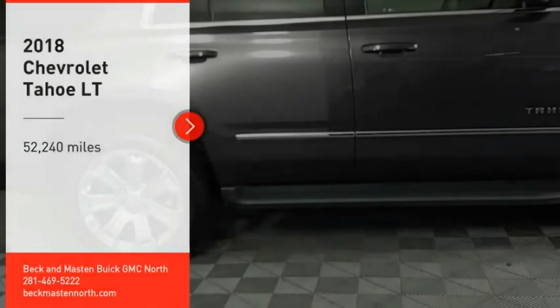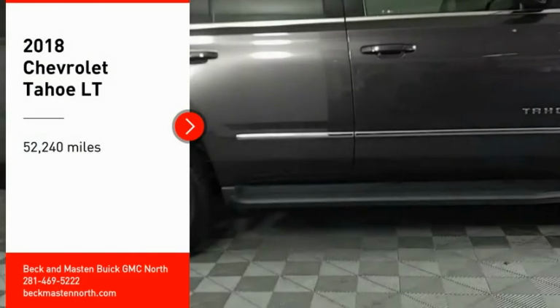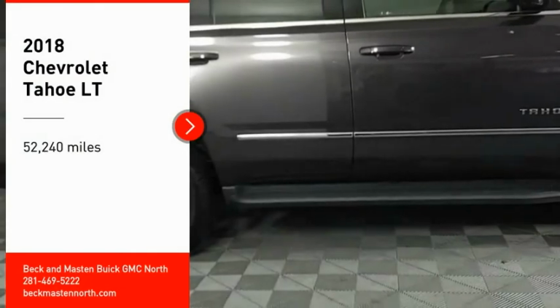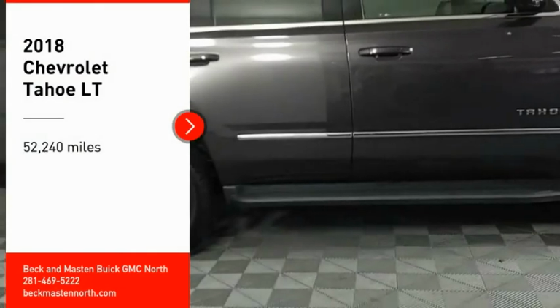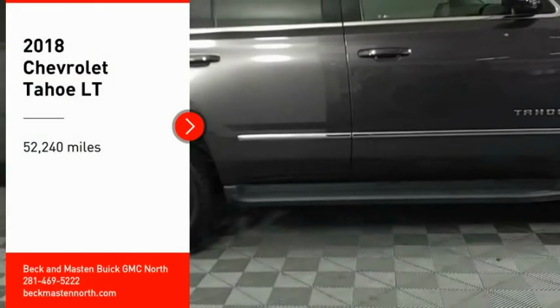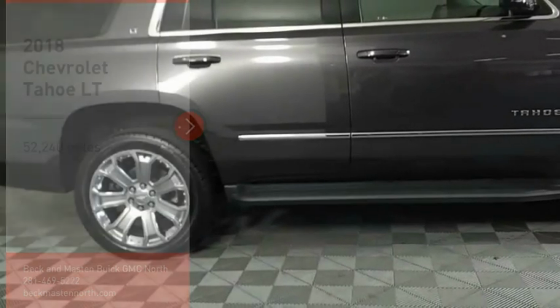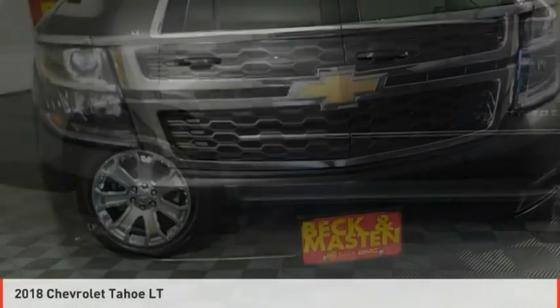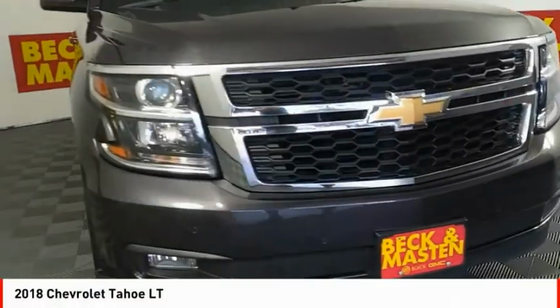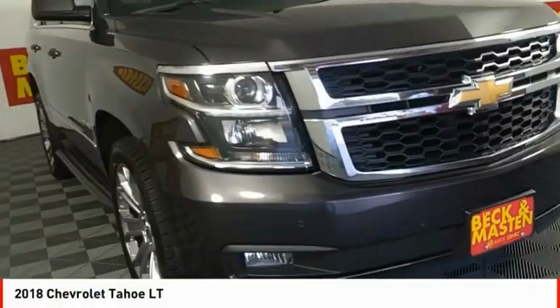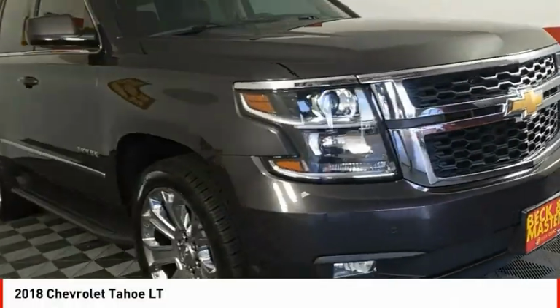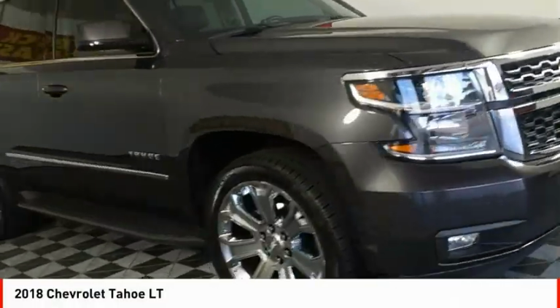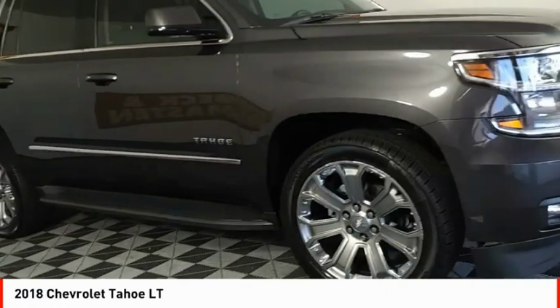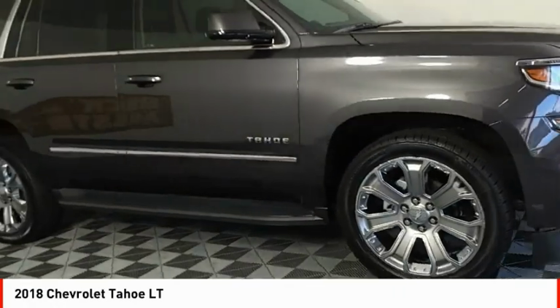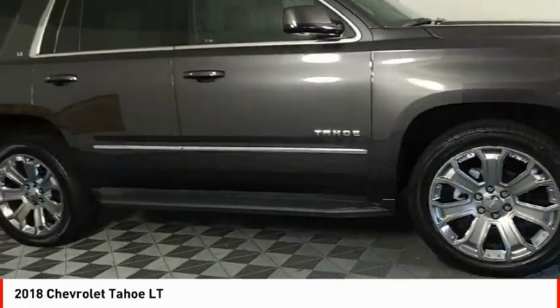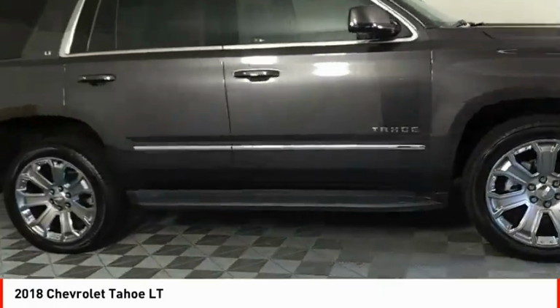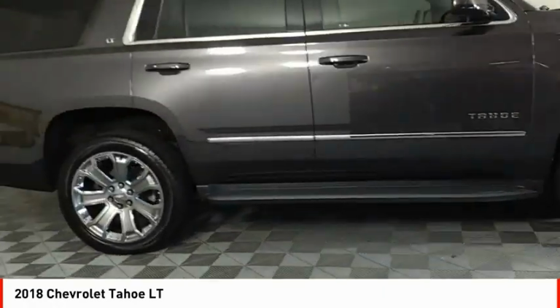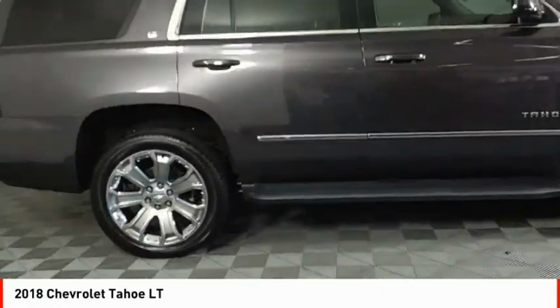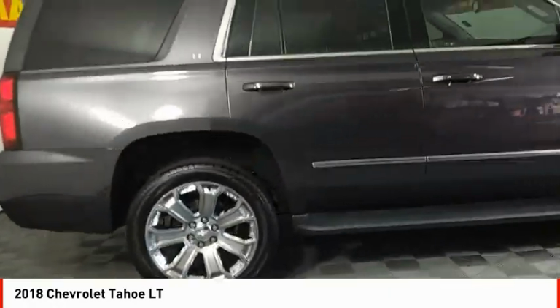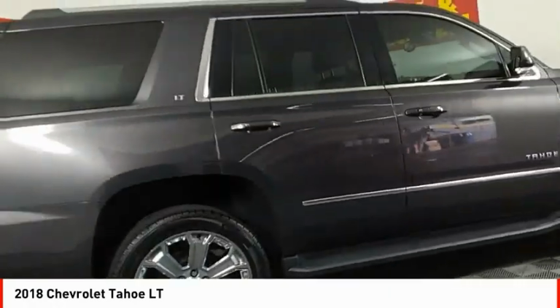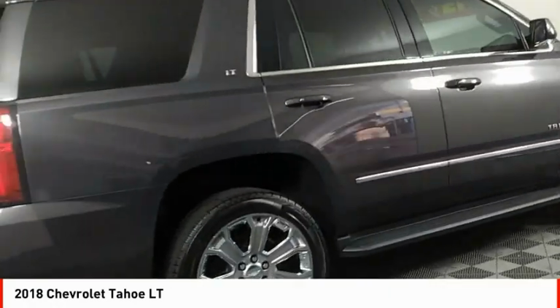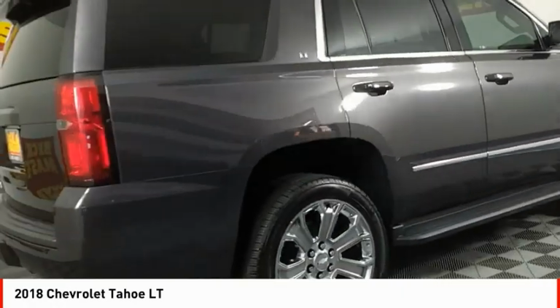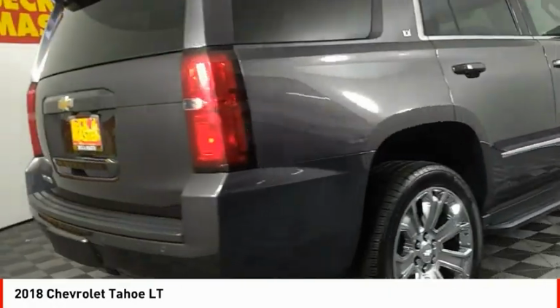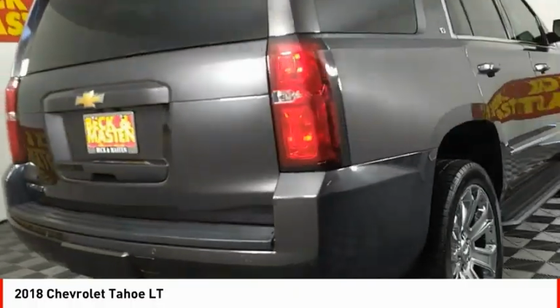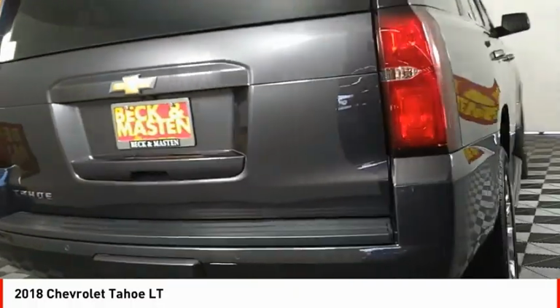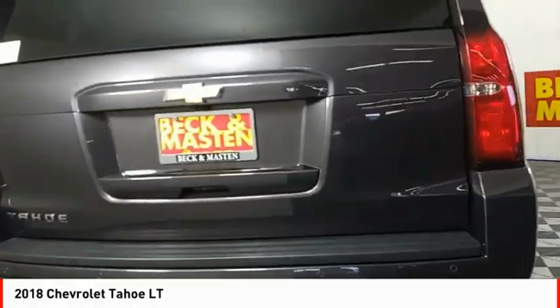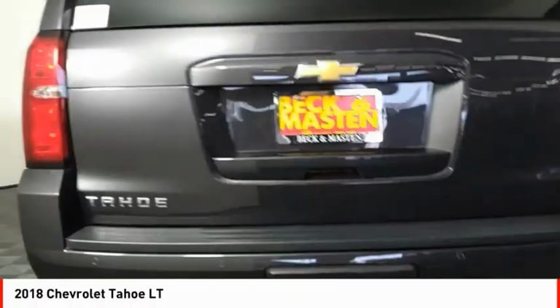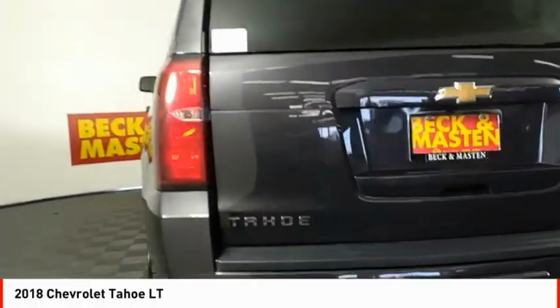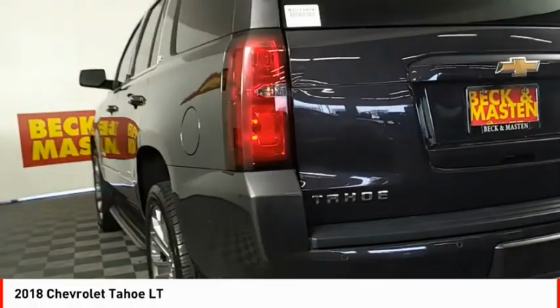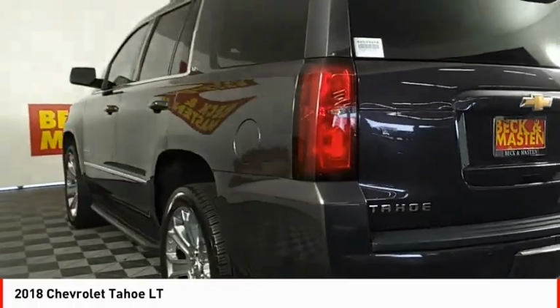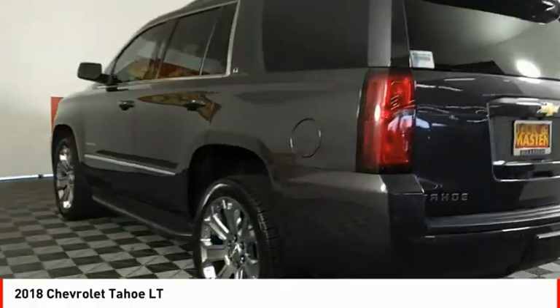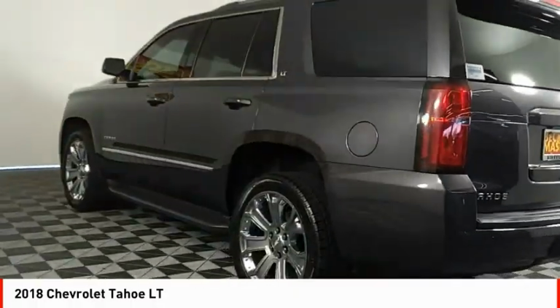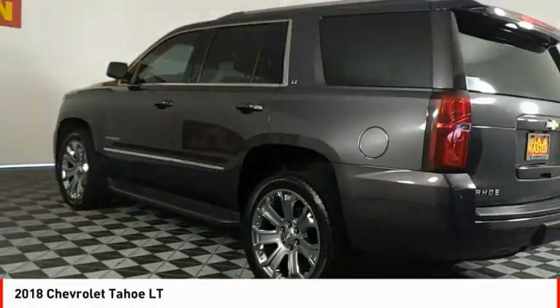Make a great choice today with the 2018 Tahoe. Tahoe has been the best-selling sports utility vehicle, accounting annually for more than 25% of all full-size SUV registrations in the United States.